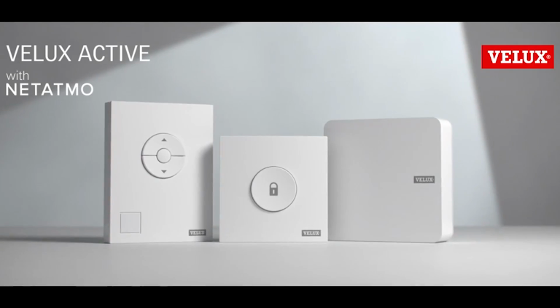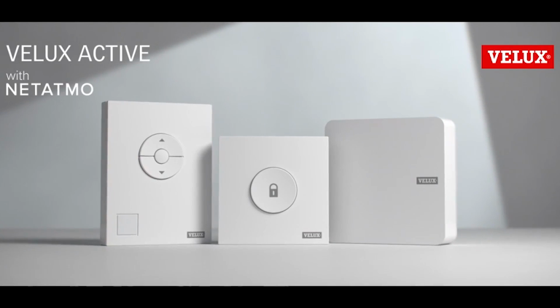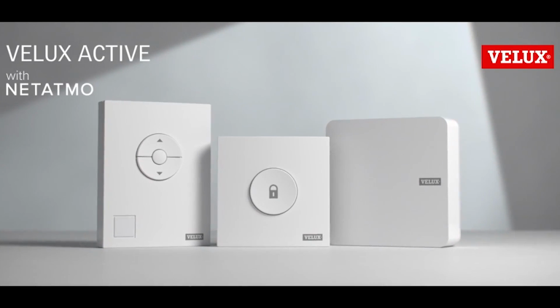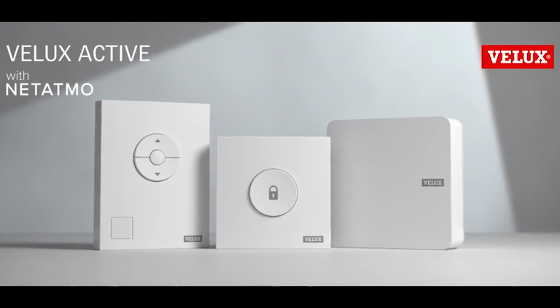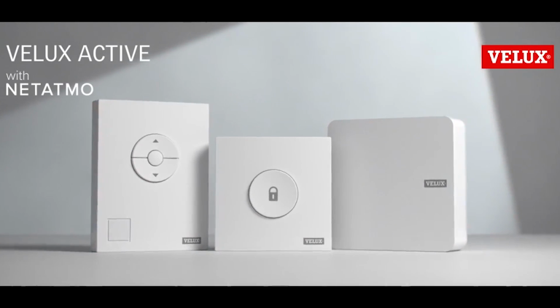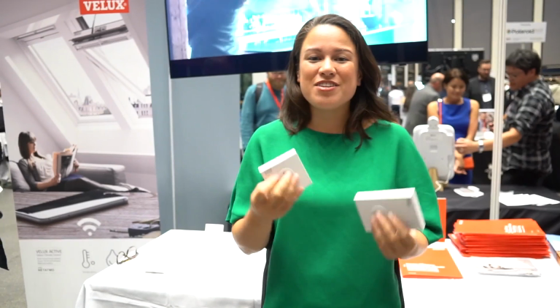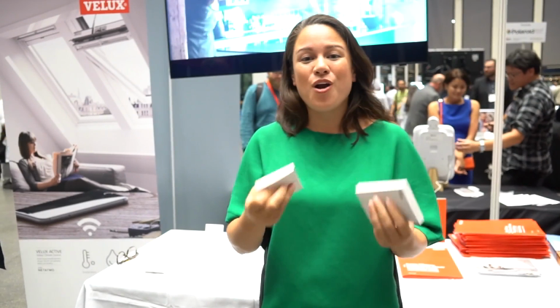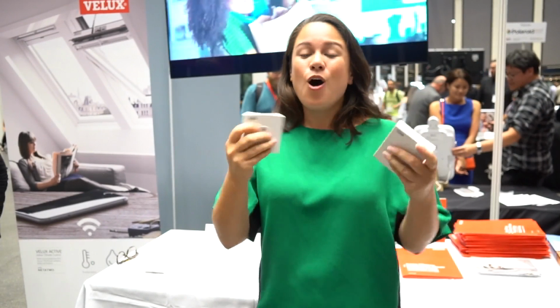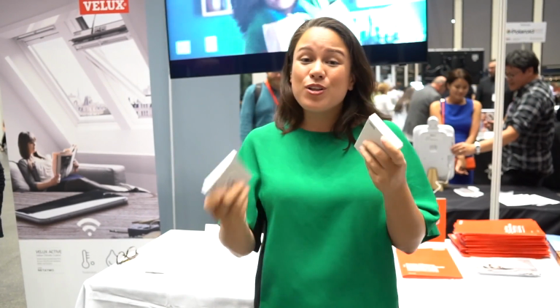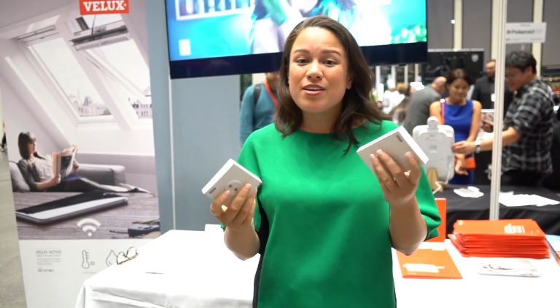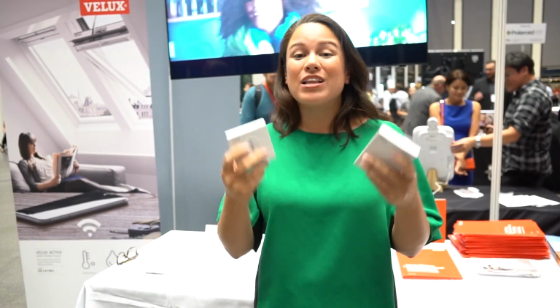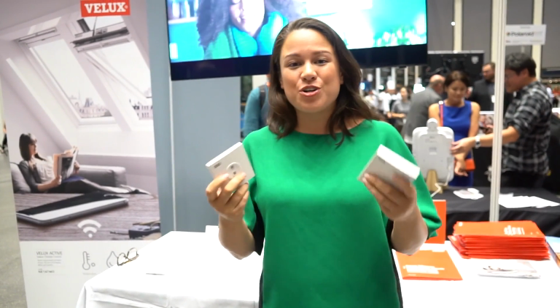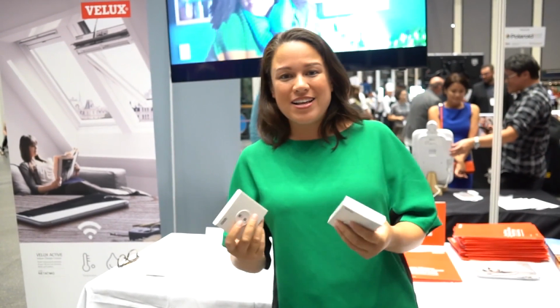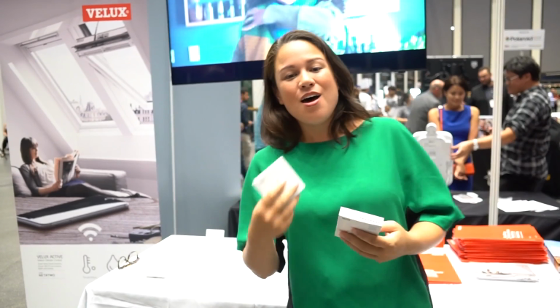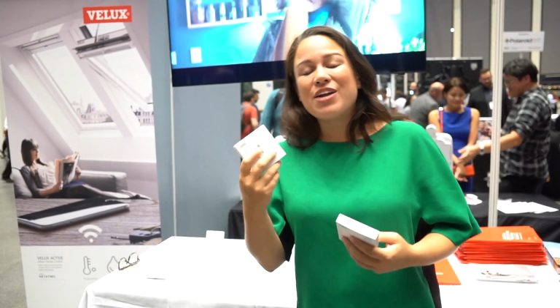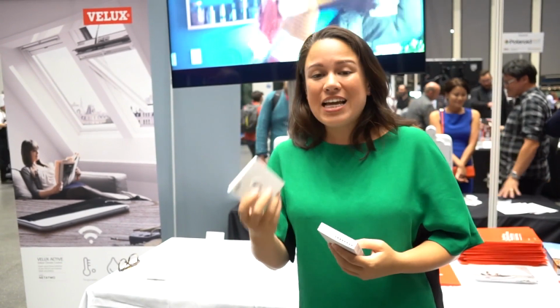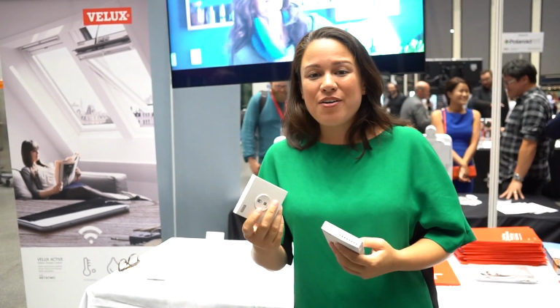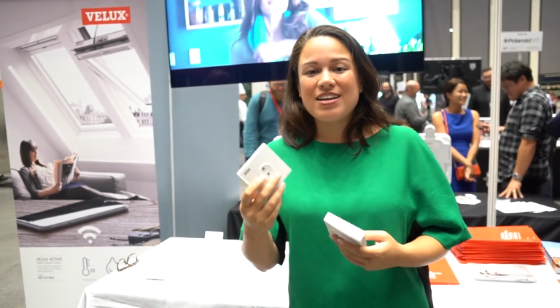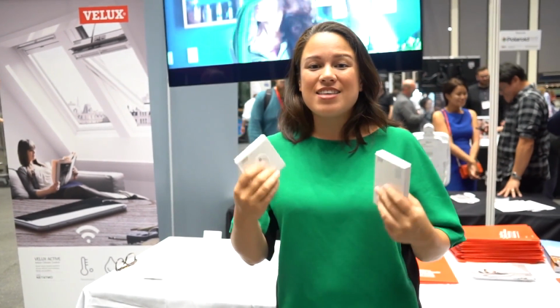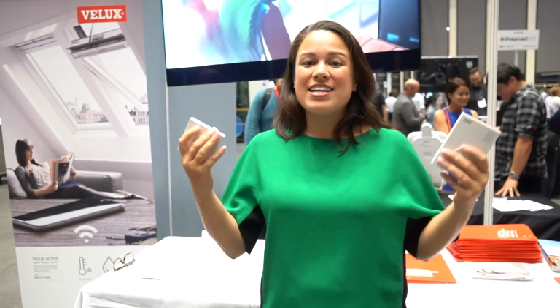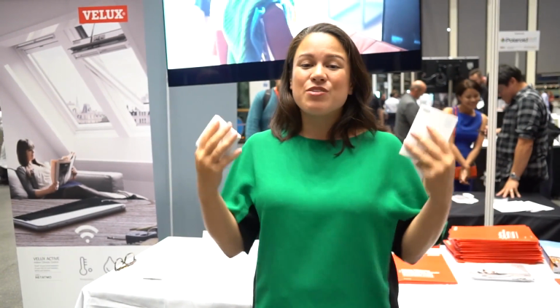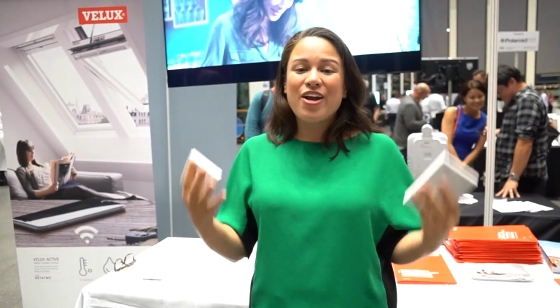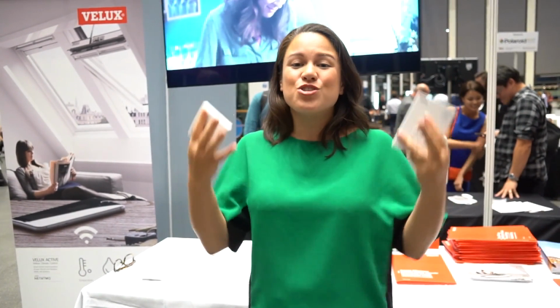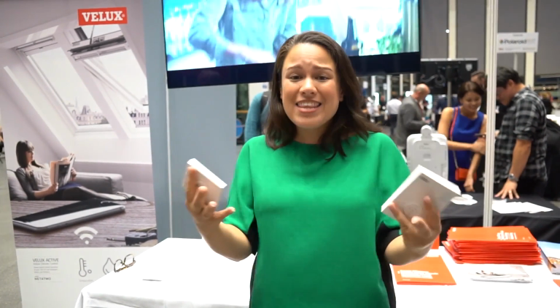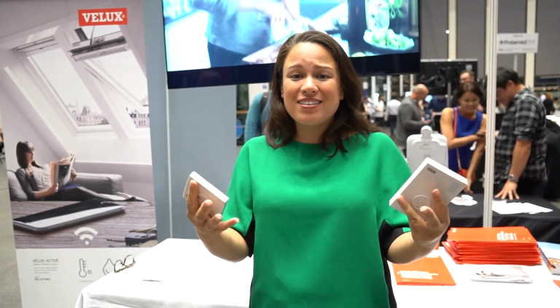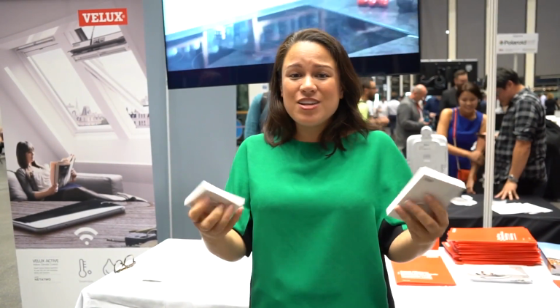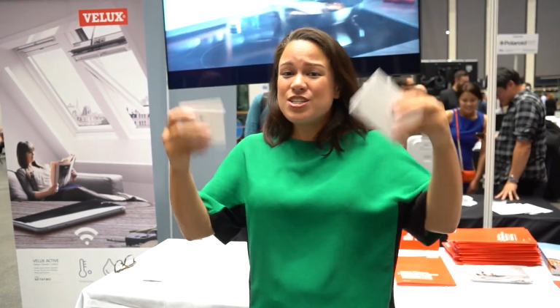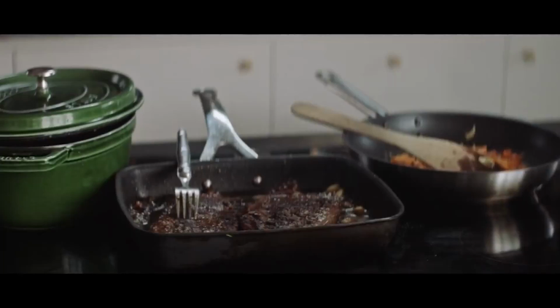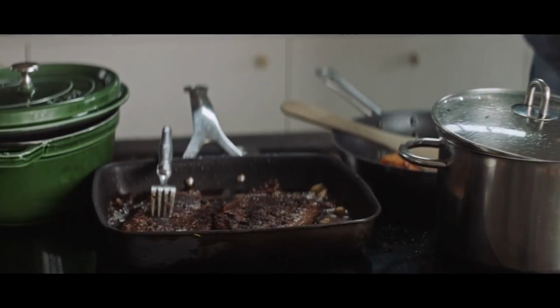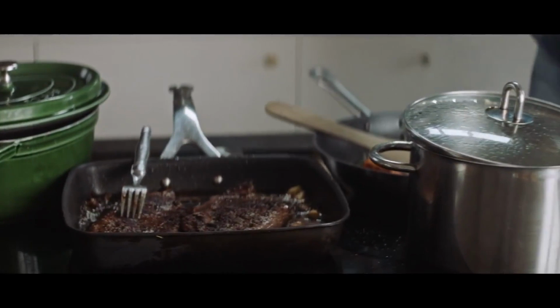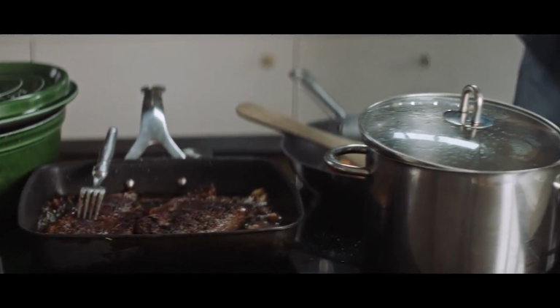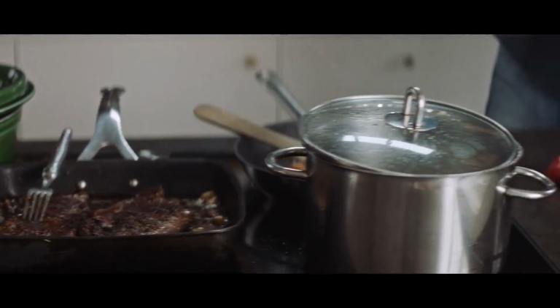Velux has a really interesting solution for opening and closing your electrical blinds. What I really like about it is that it doesn't require you to do anything. You just install it and then it takes care of you.